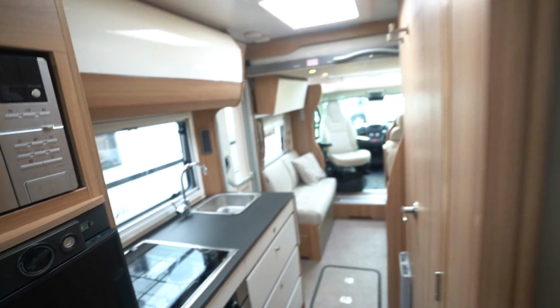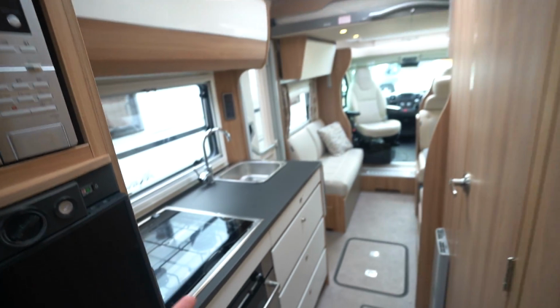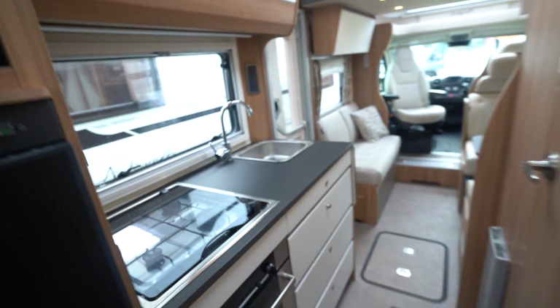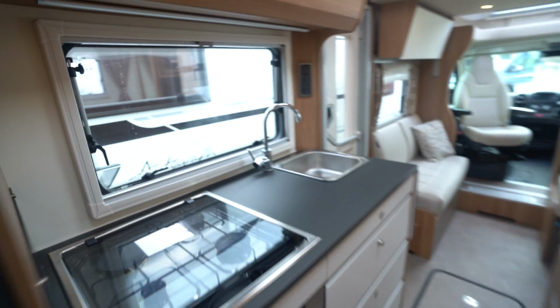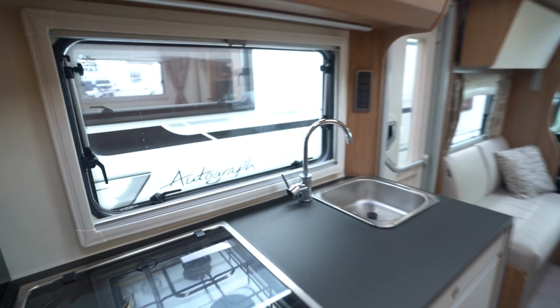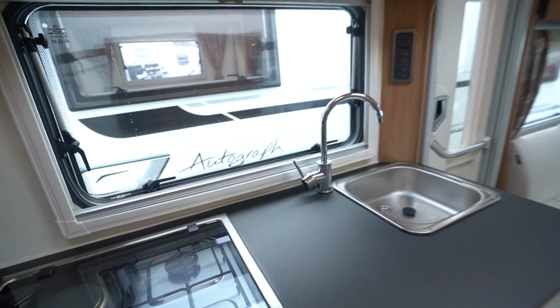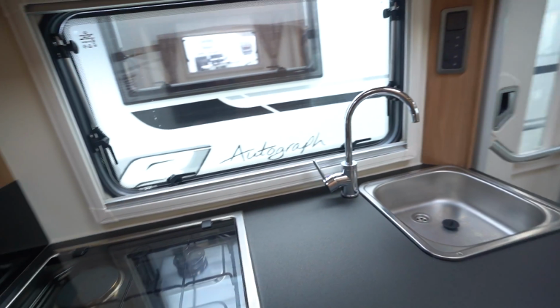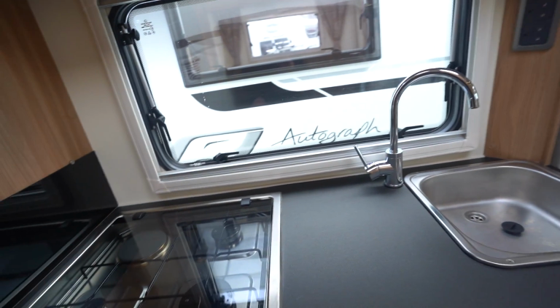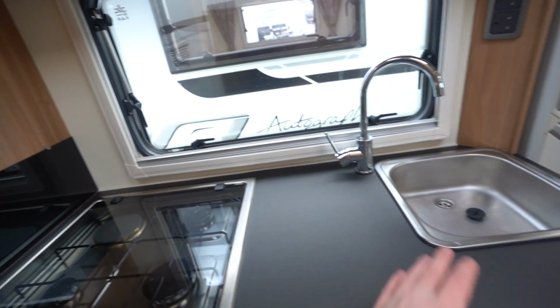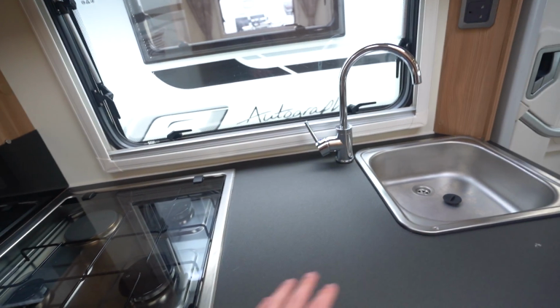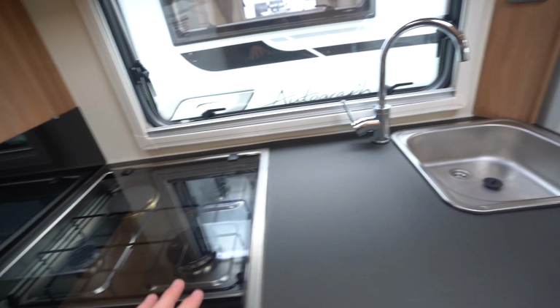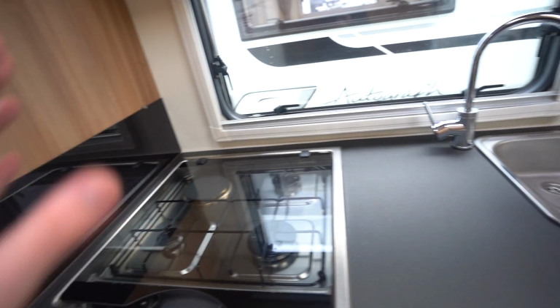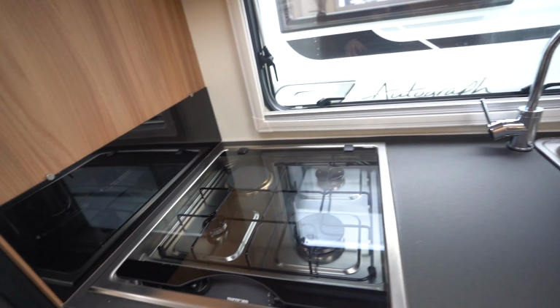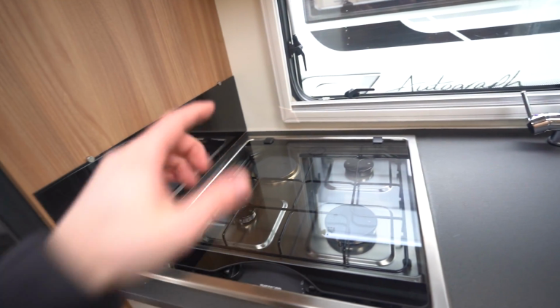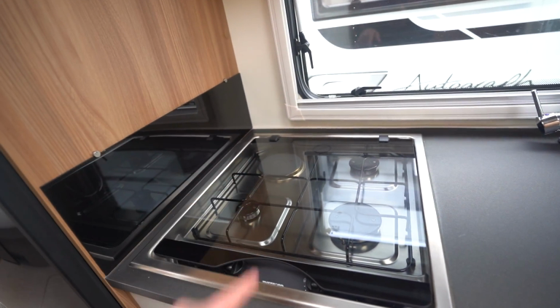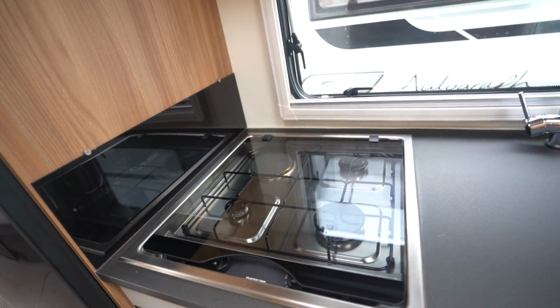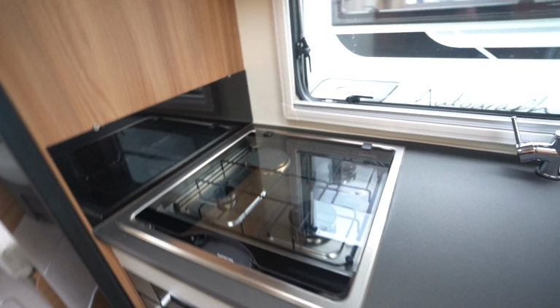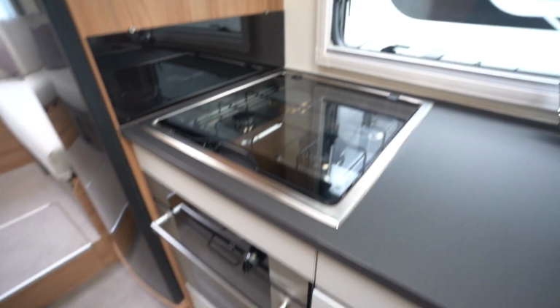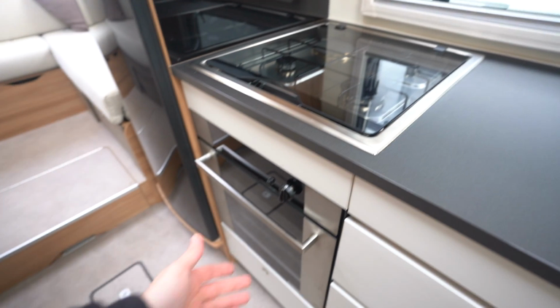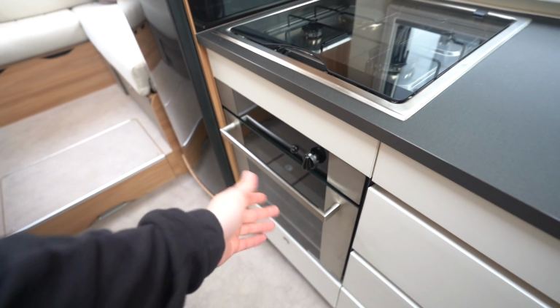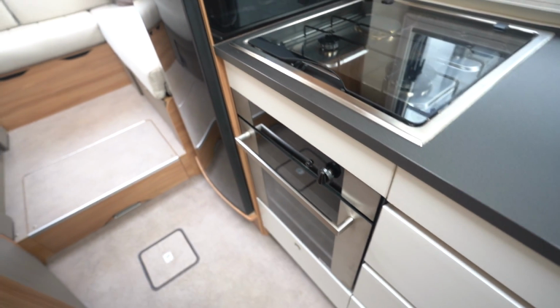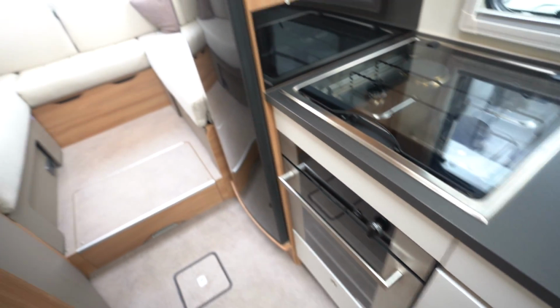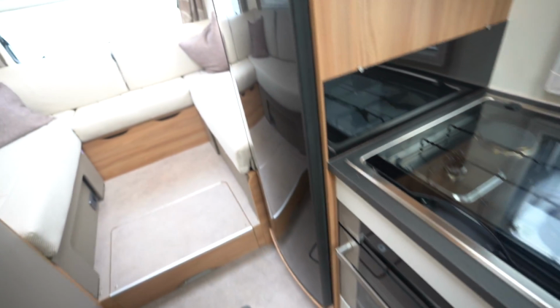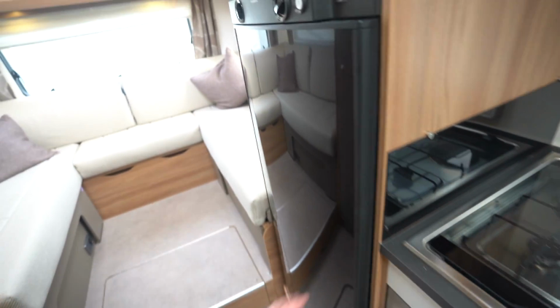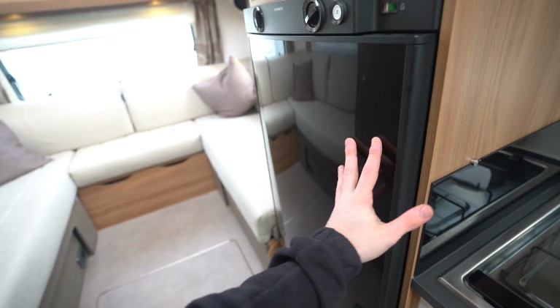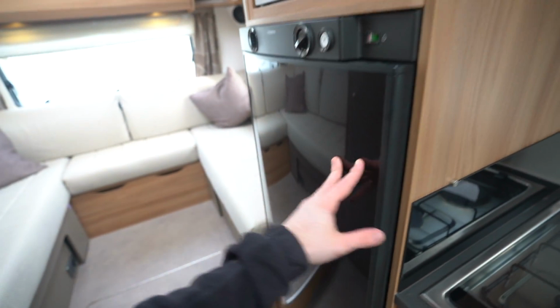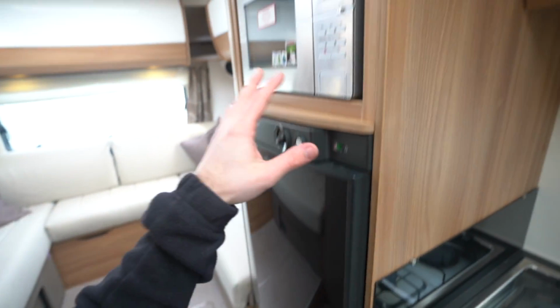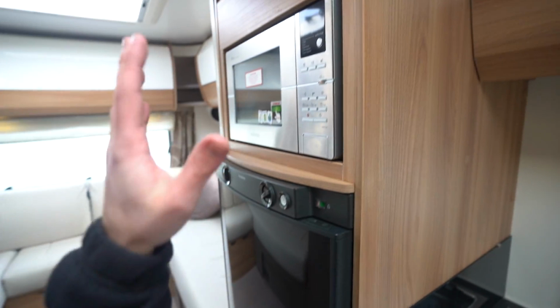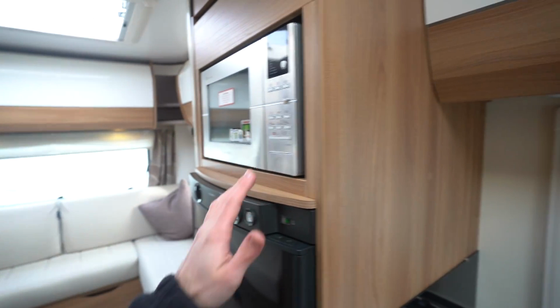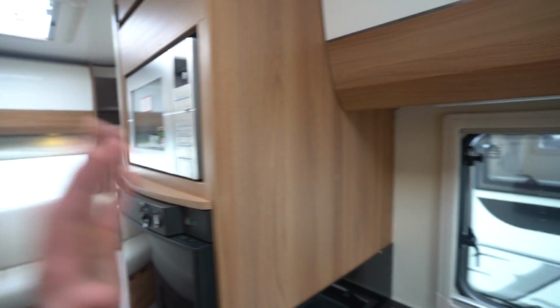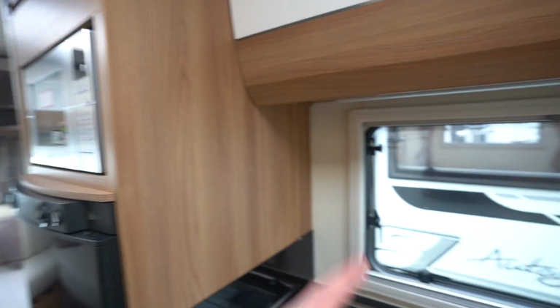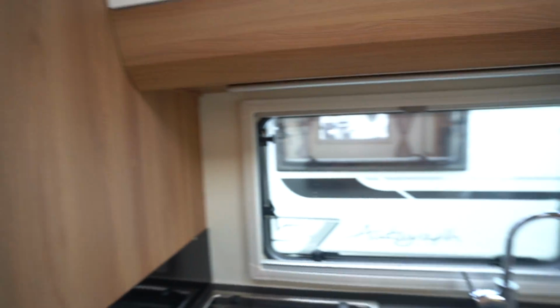Into the kitchen — it's a full appliance kitchen. You've got your sink, a three-burner gas hob with an electric cooking plate, oven and grill, three-way fridge freezer, and your microwave. So everything you need there.